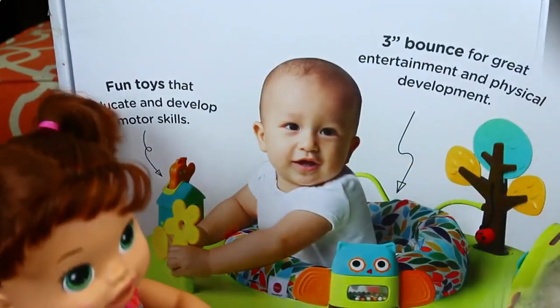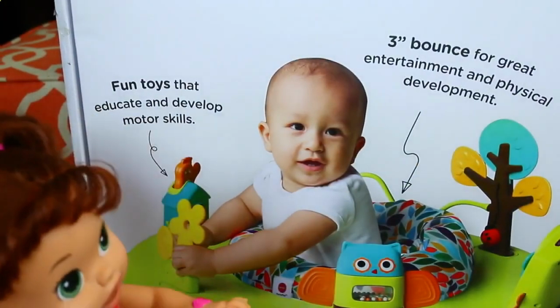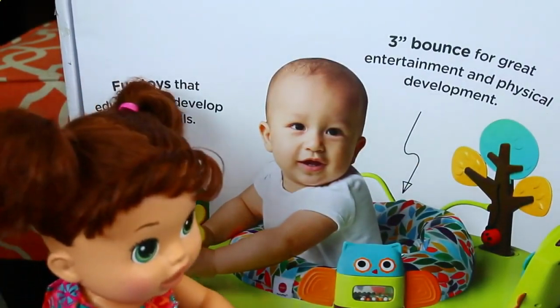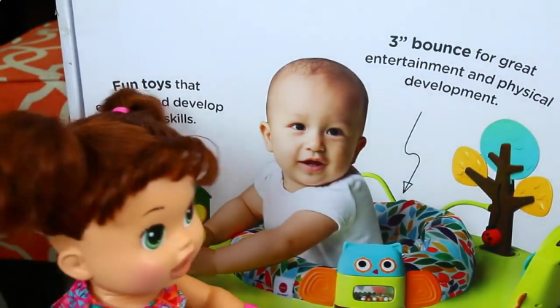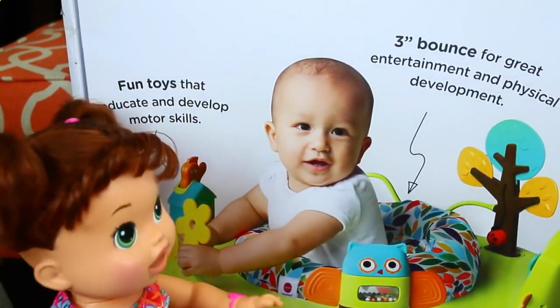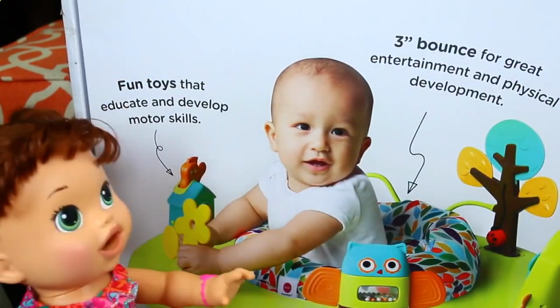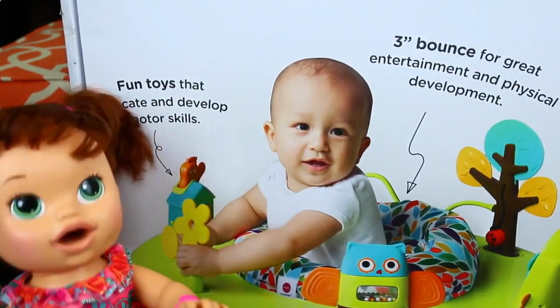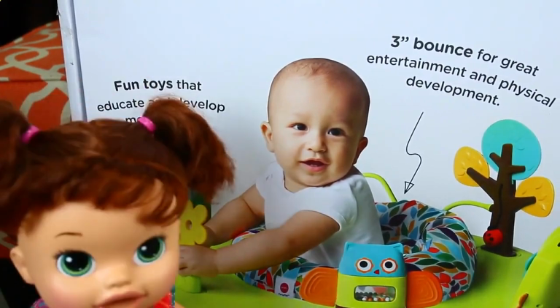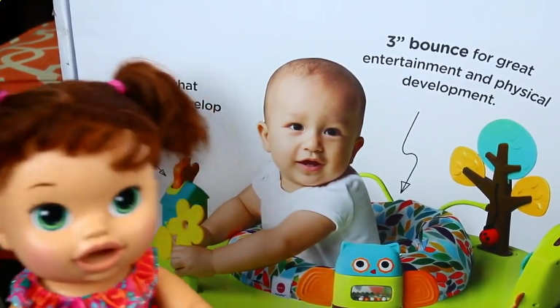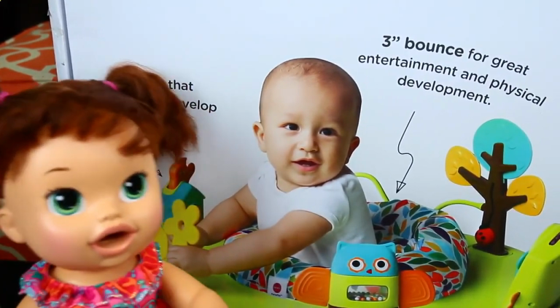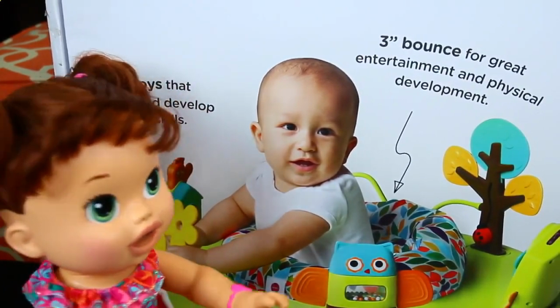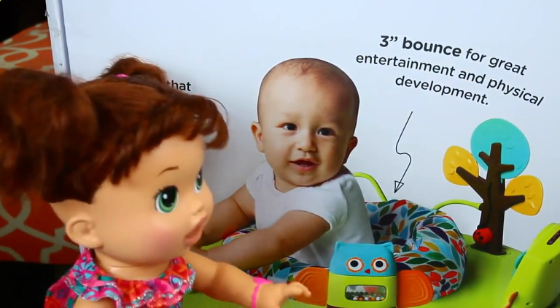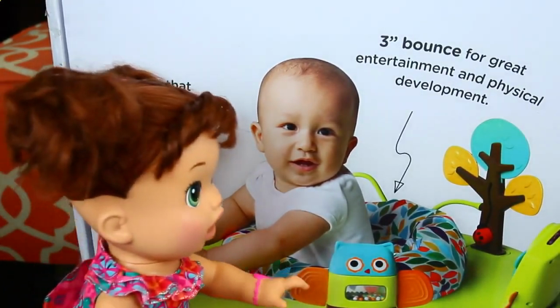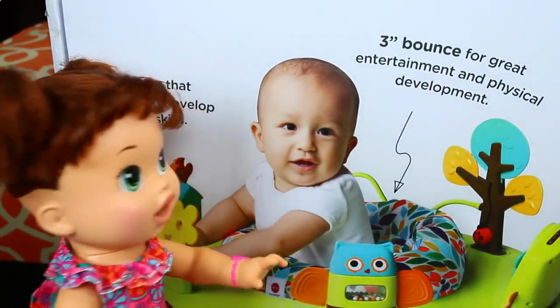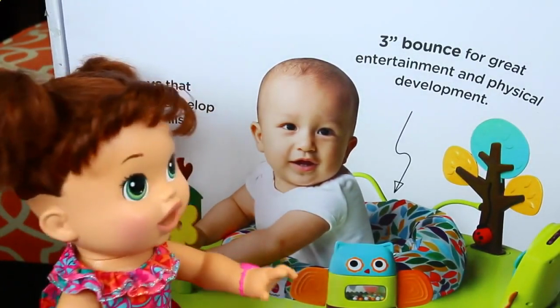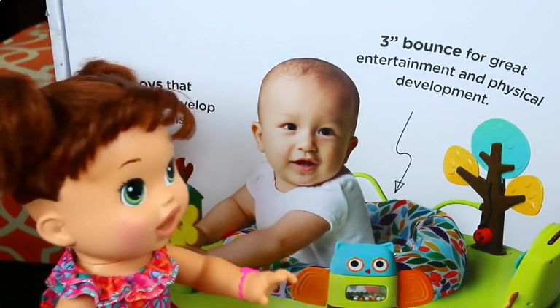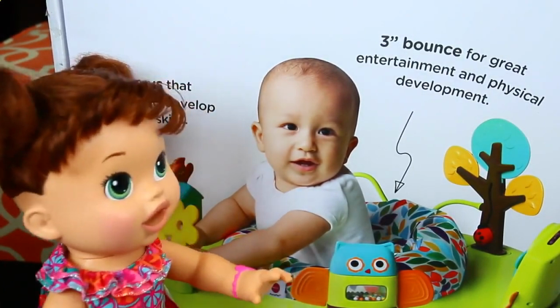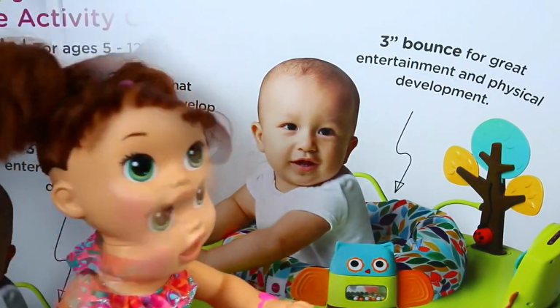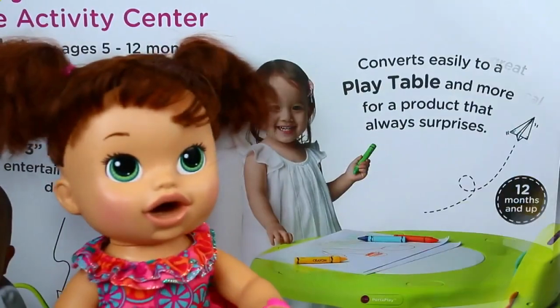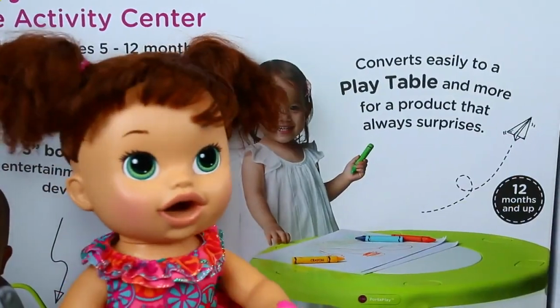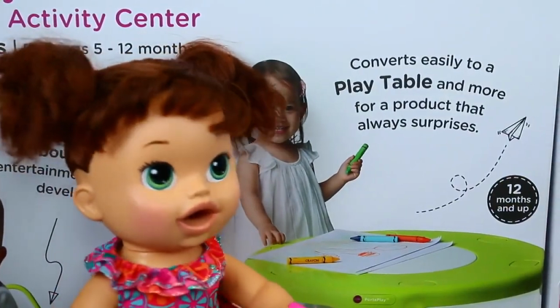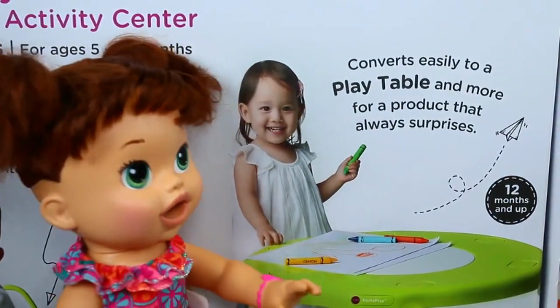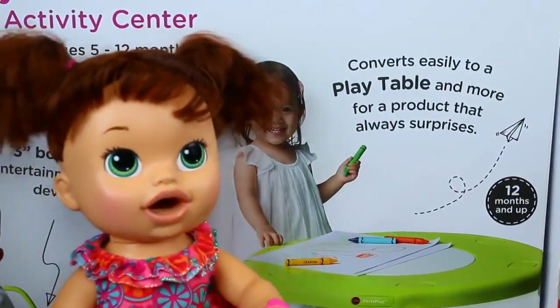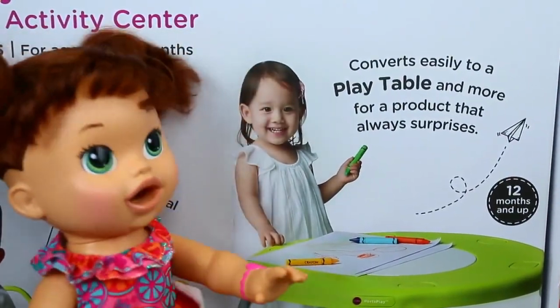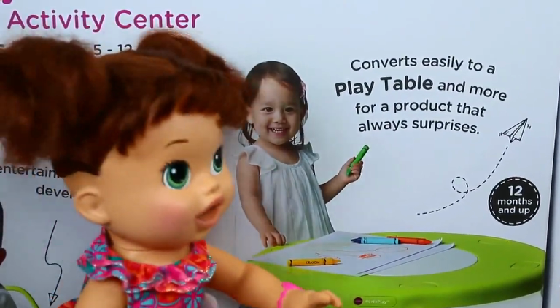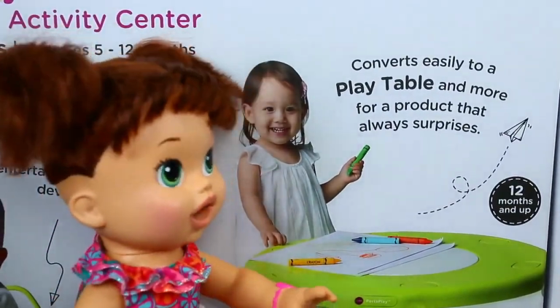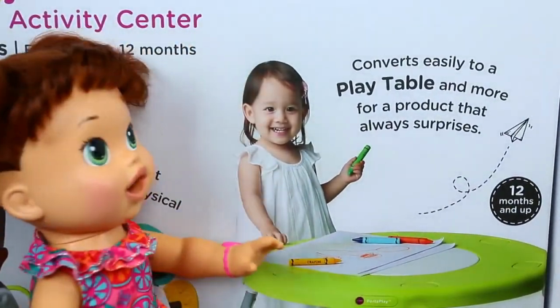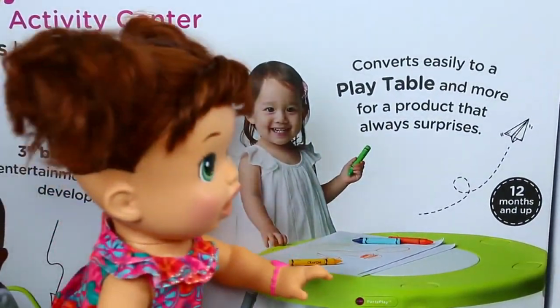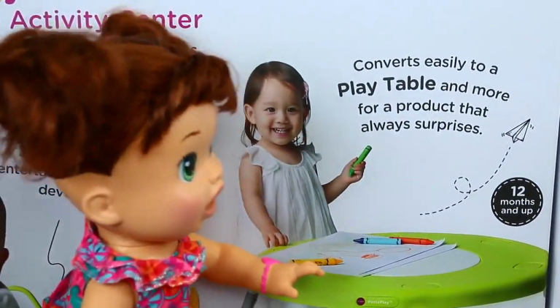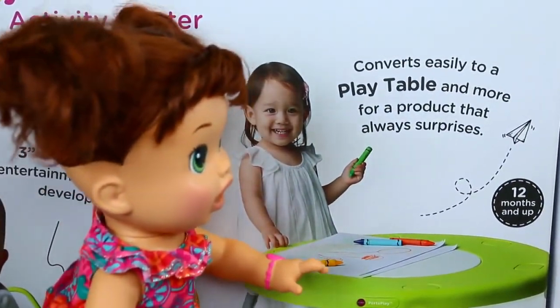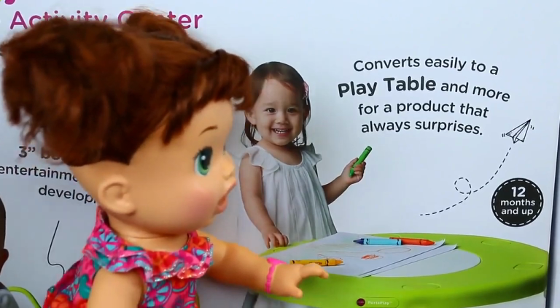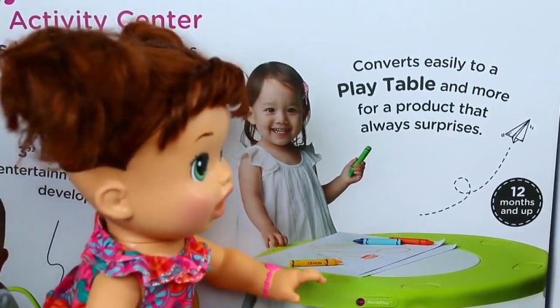This convertible Port-a-Play can be a little bouncy chair that the baby can stand around and bounce in, just like this cute little boy here. And when you're older, if you're an older kid, you can use it as a regular table, so you can do coloring and have tea parties.